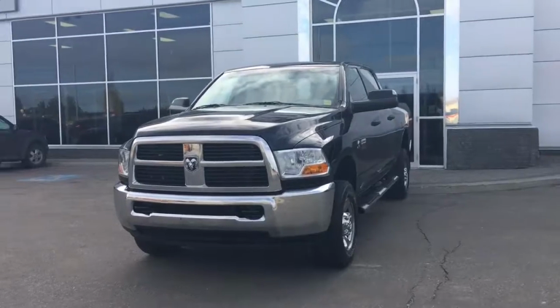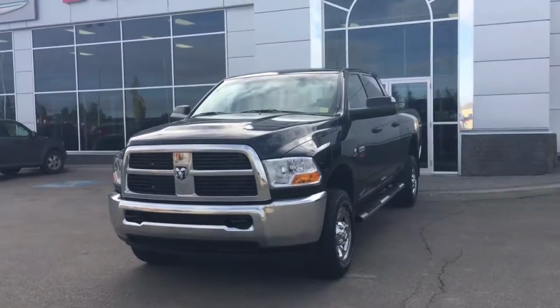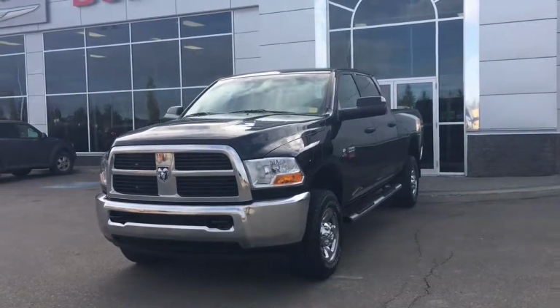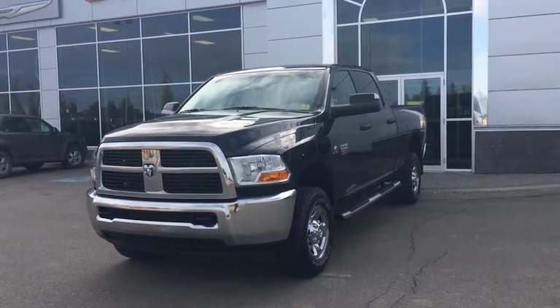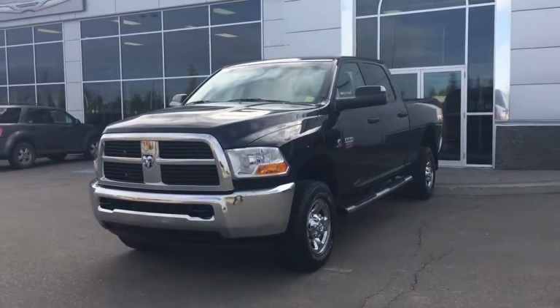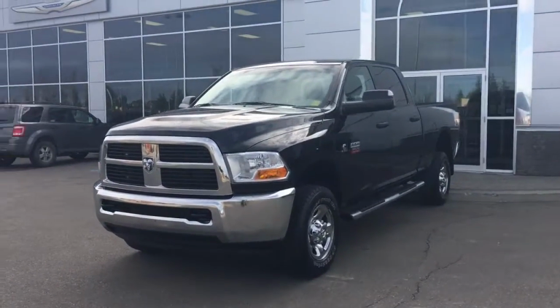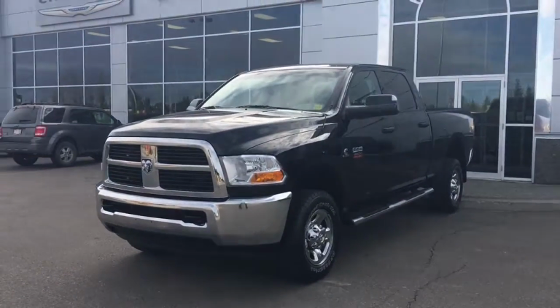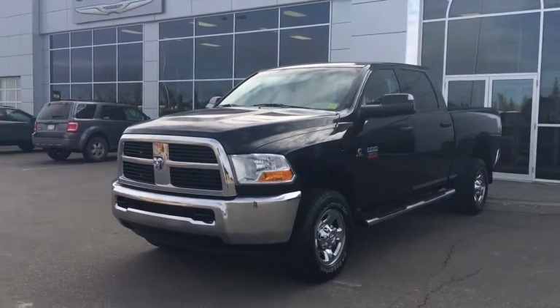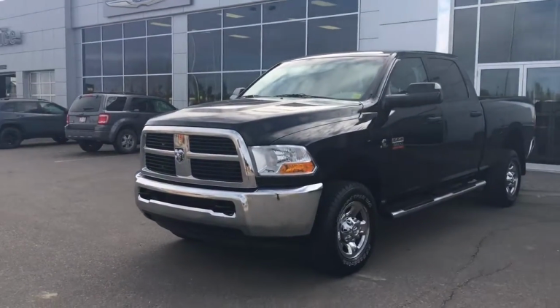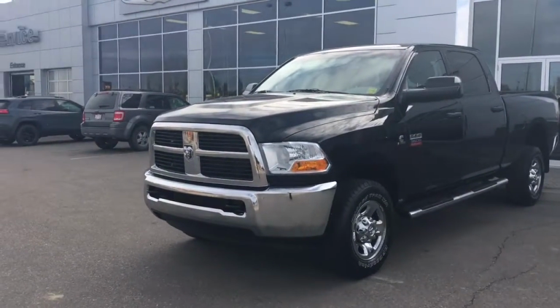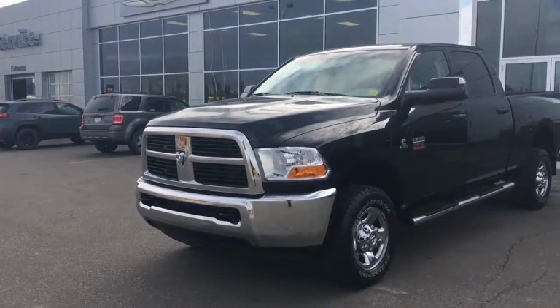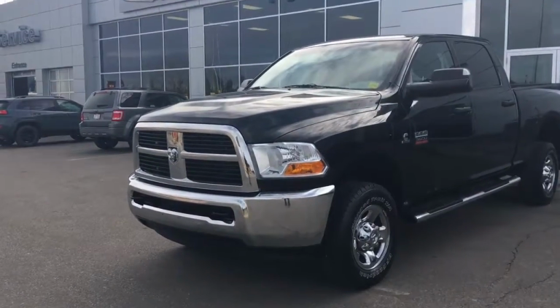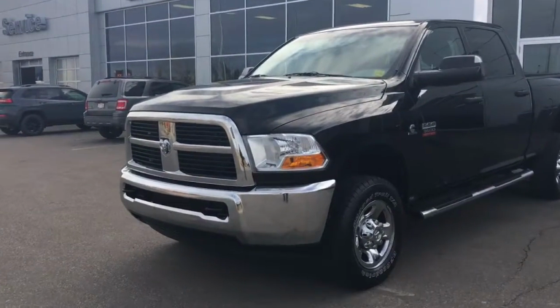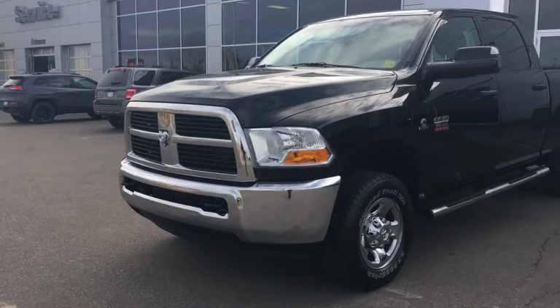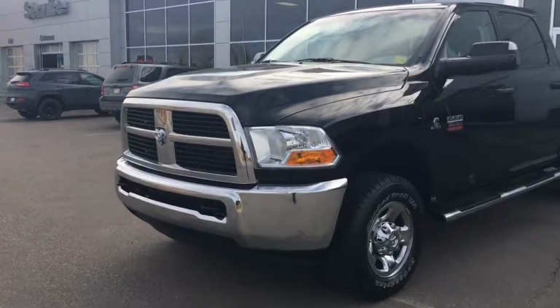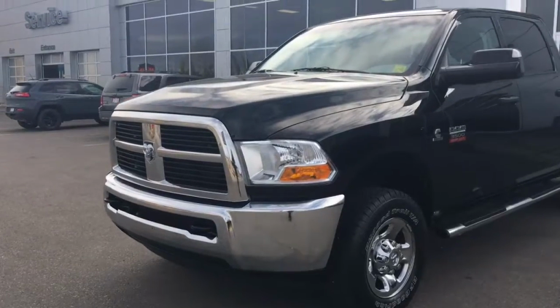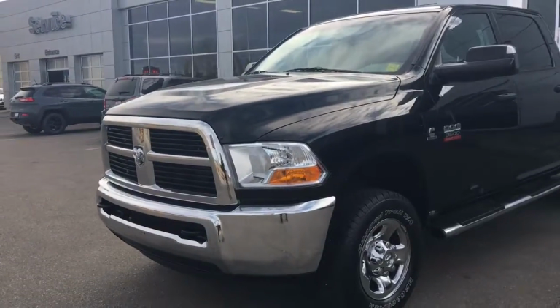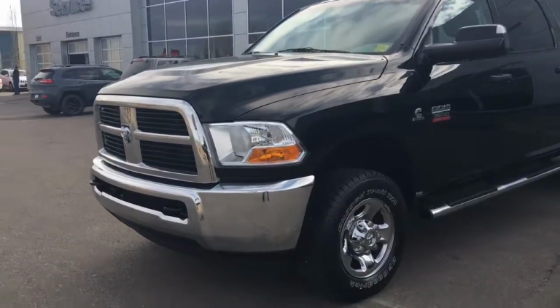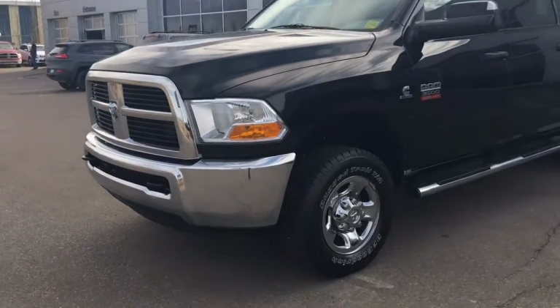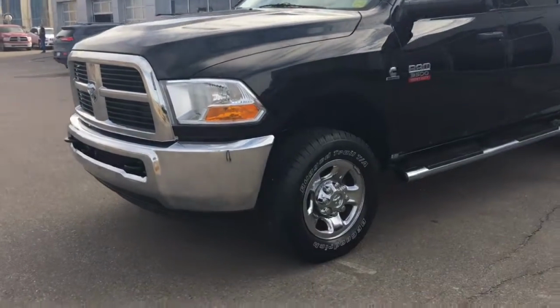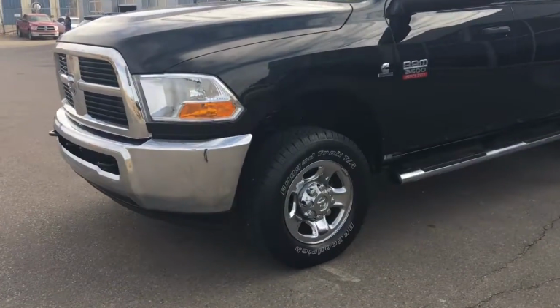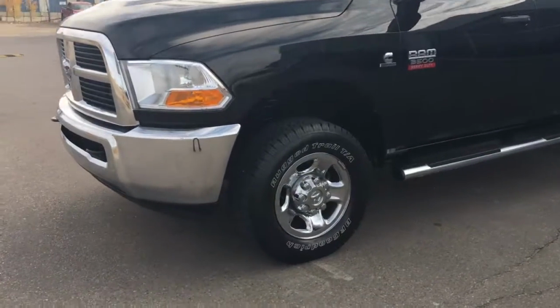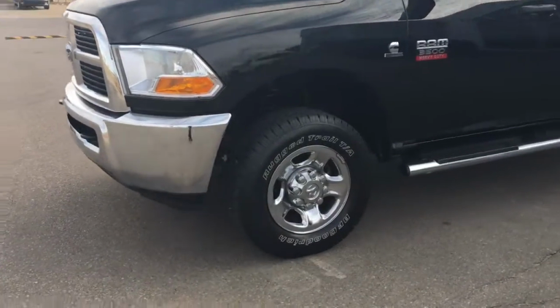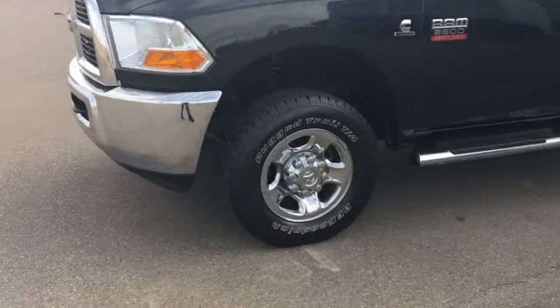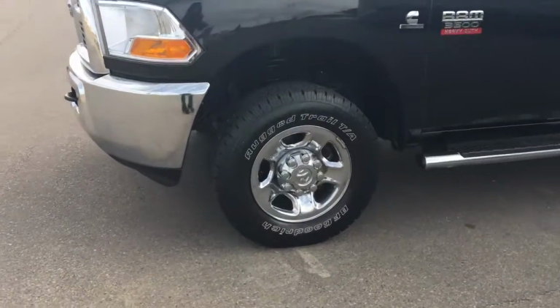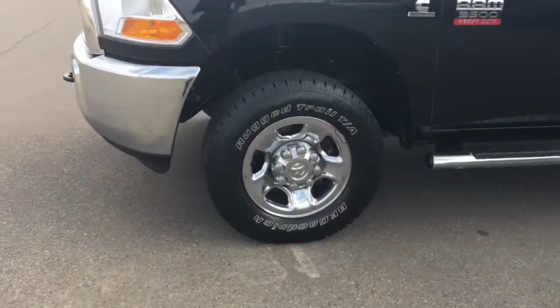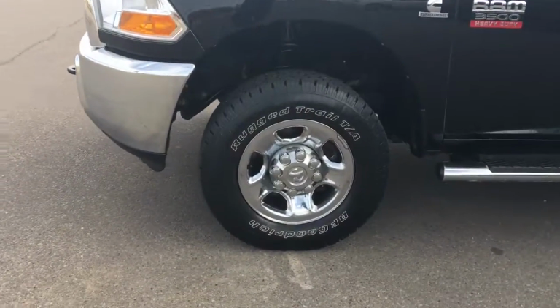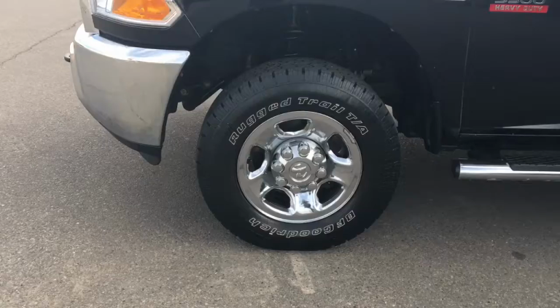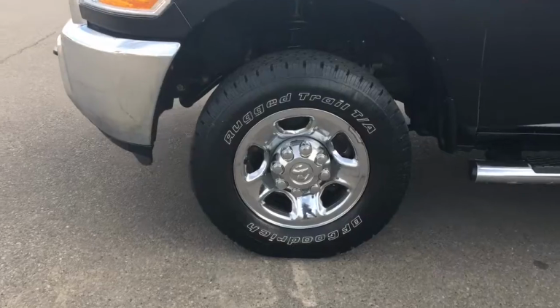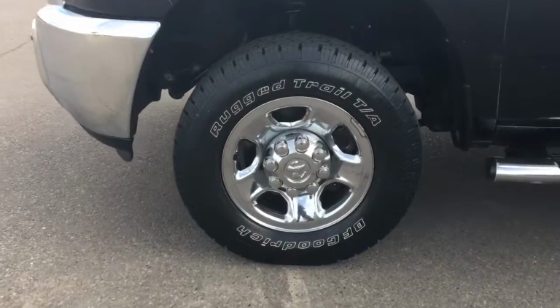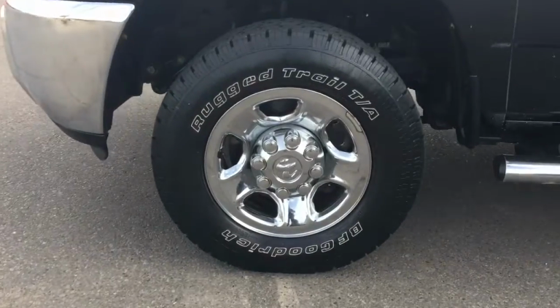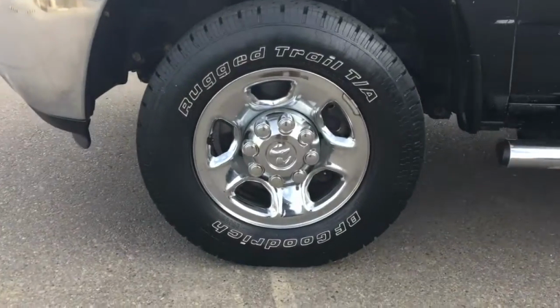In the front we have your headlights, daytime running lights, and signal lights, as well as front tow hooks. She's also got nice aggressive tires — BF Goodrich's mounted on factory 17-inch rims.